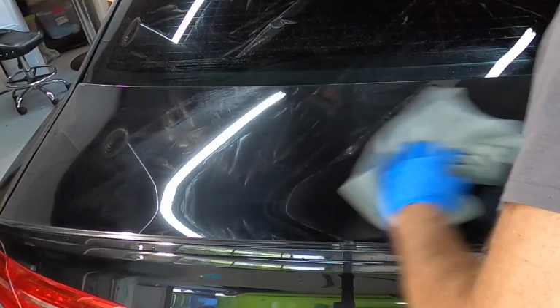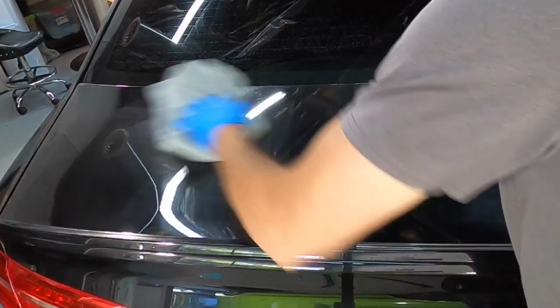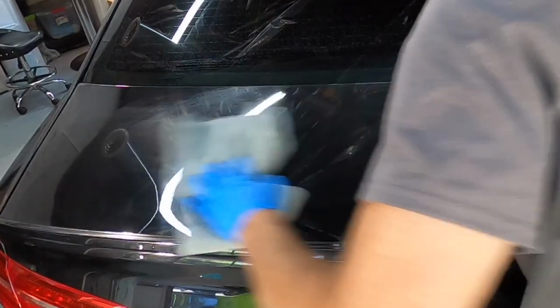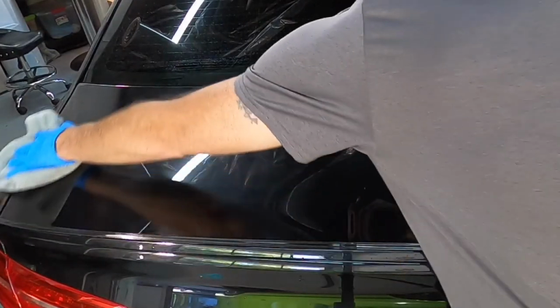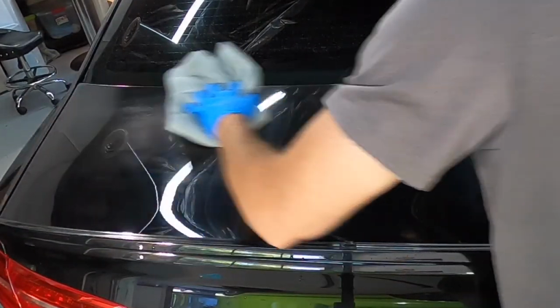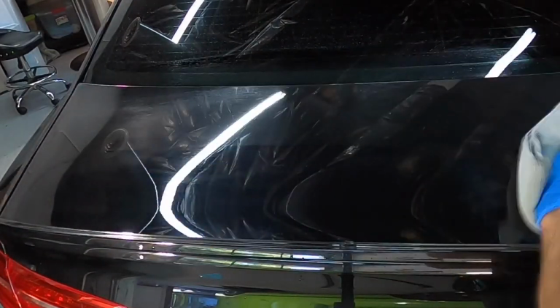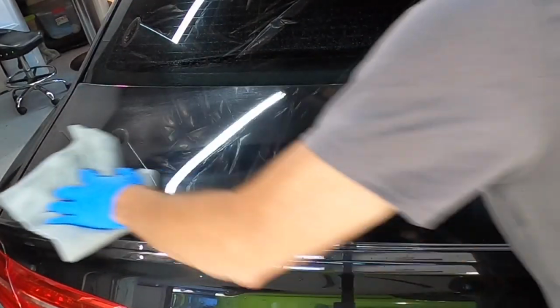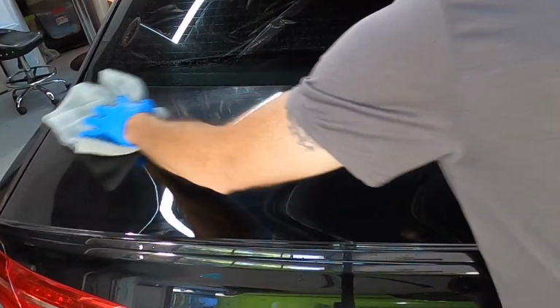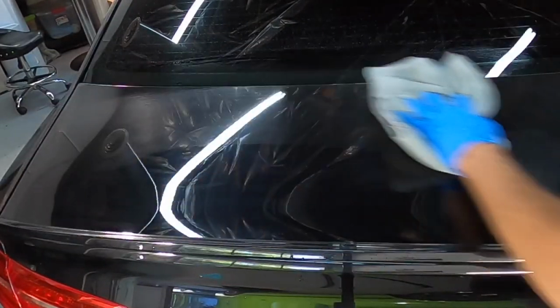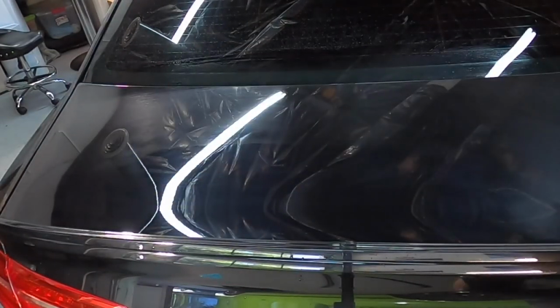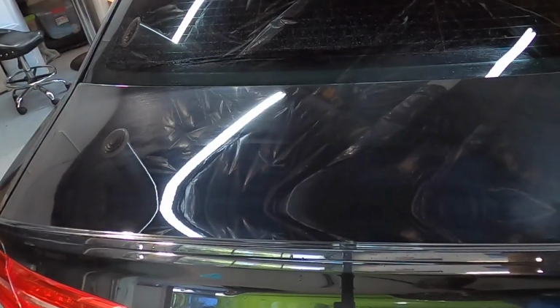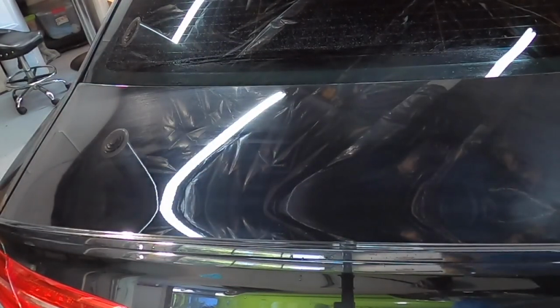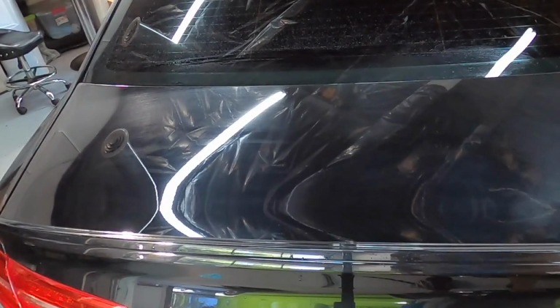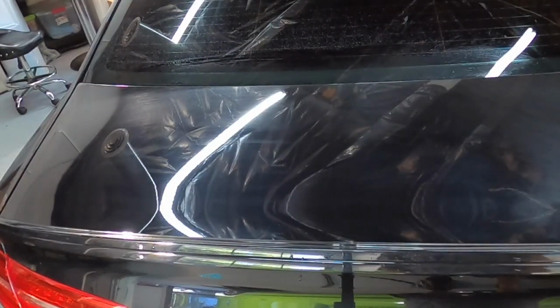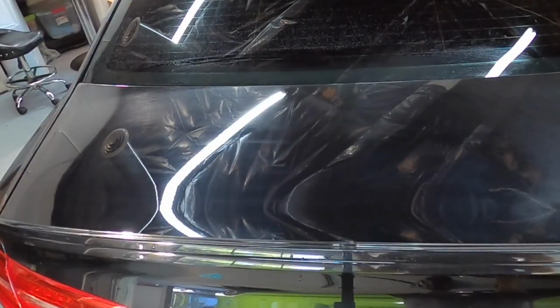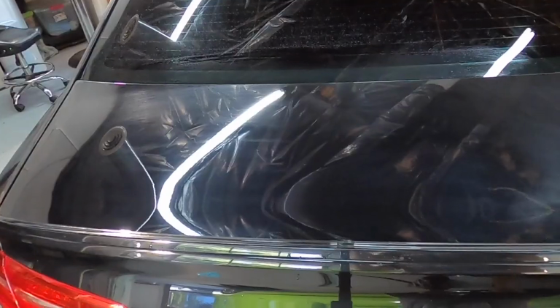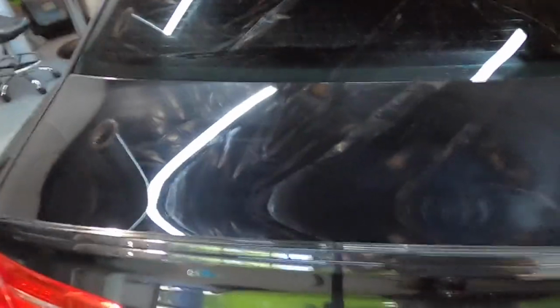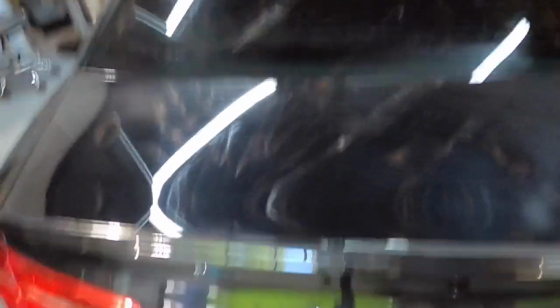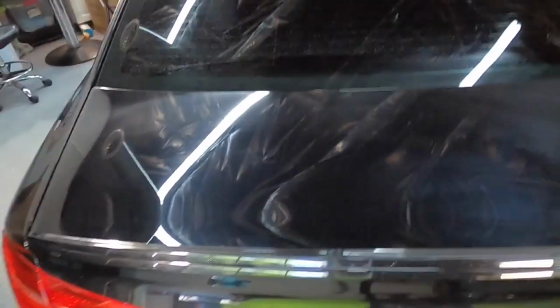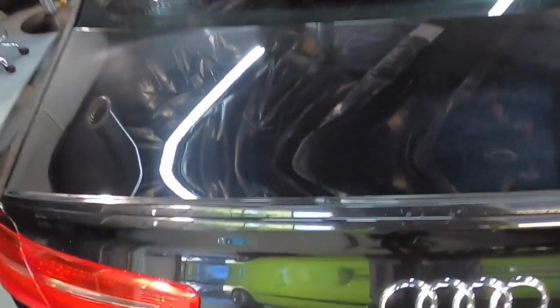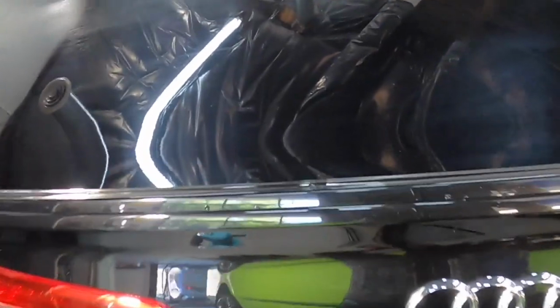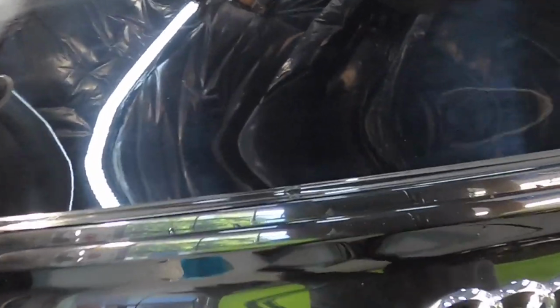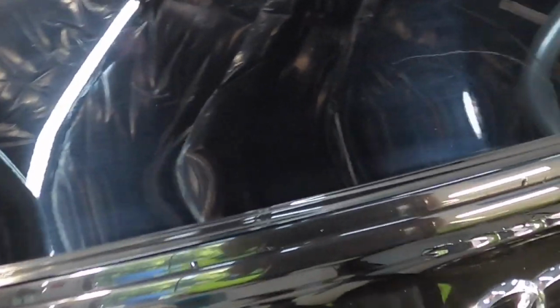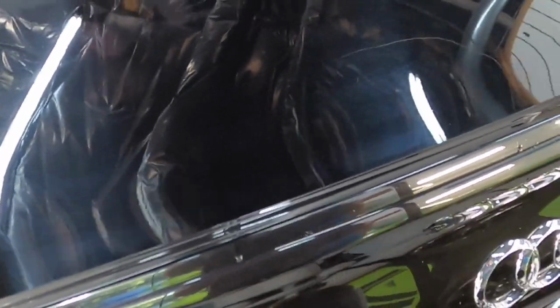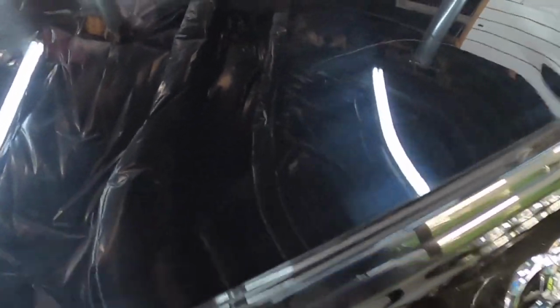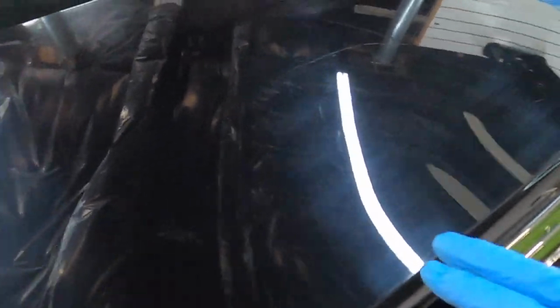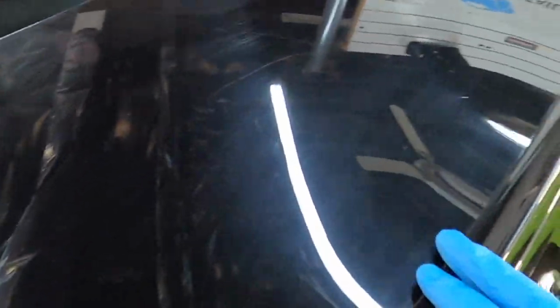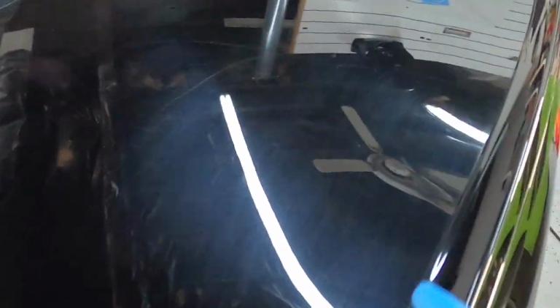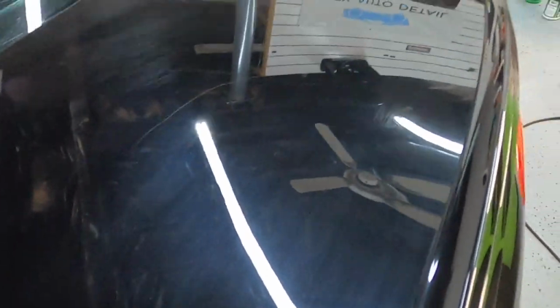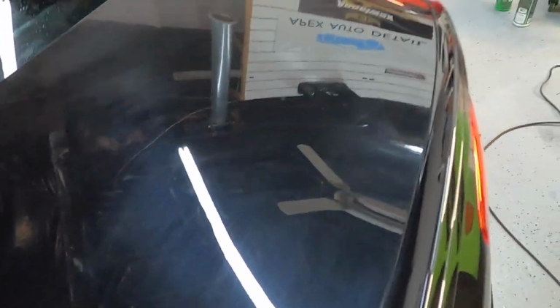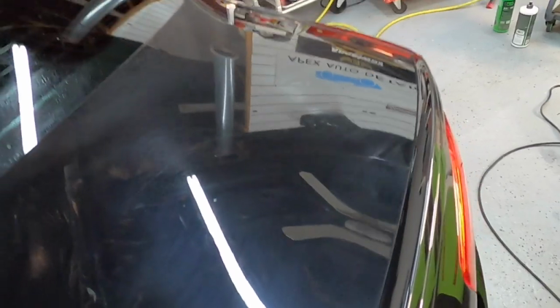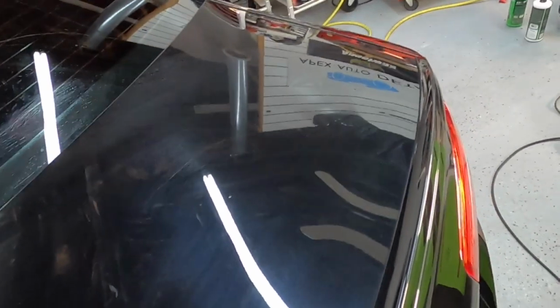I'll stop, remove the residue, make sure it's nice and smooth, and just polish out from there. And guys, from 3000 grit on up, all it takes is a fine polish to bring out that clarity and excellent gloss and shine.